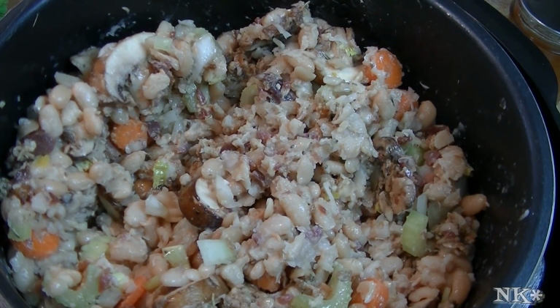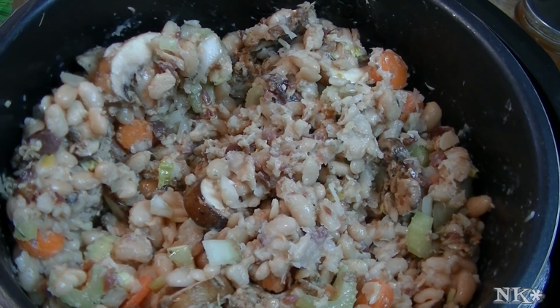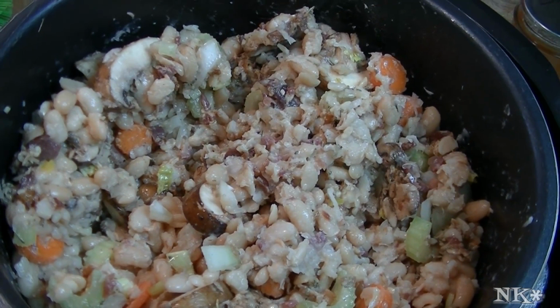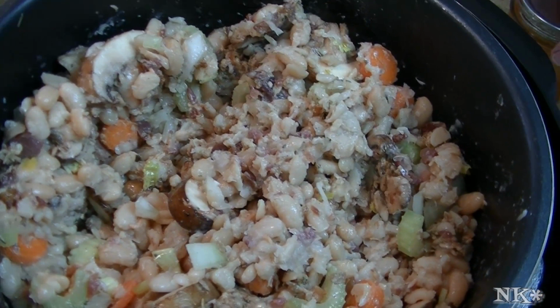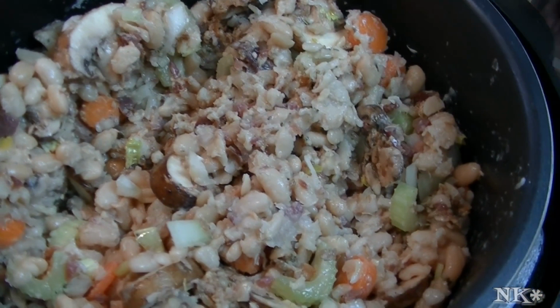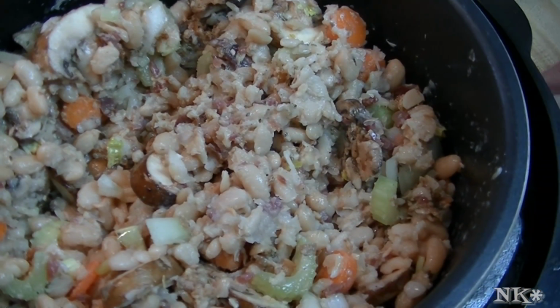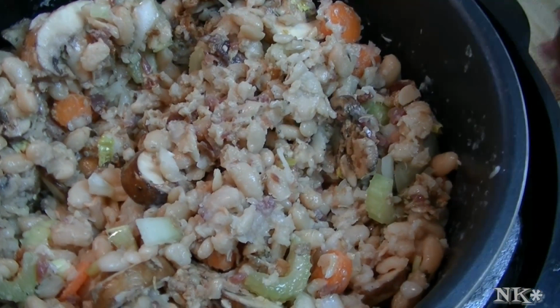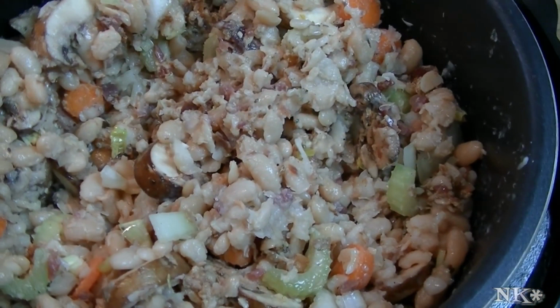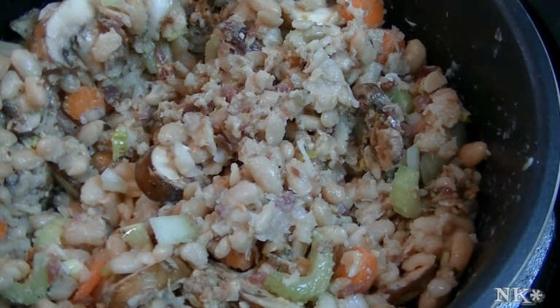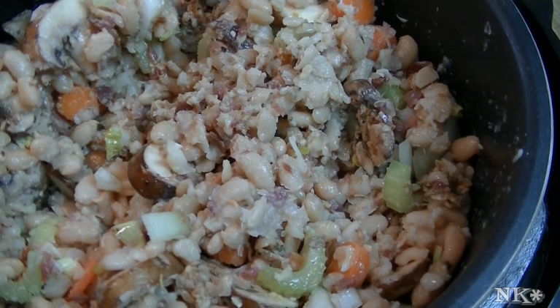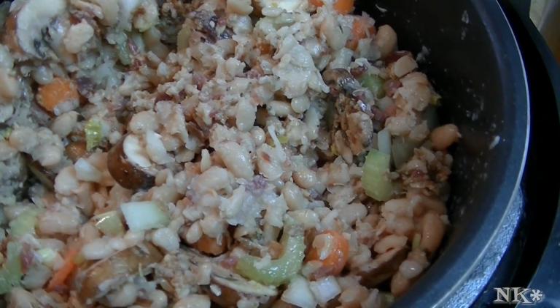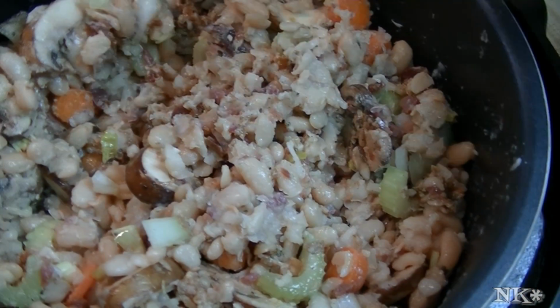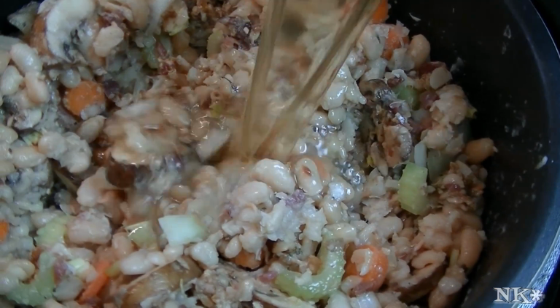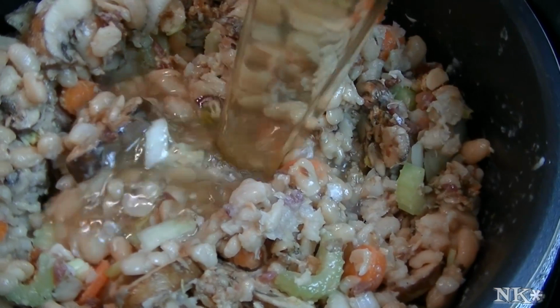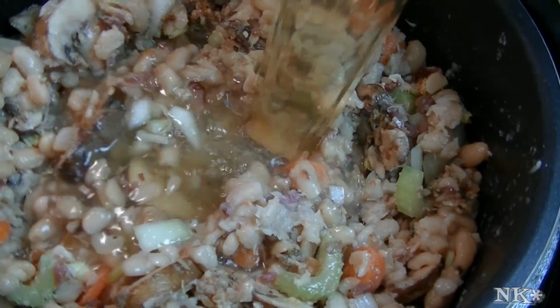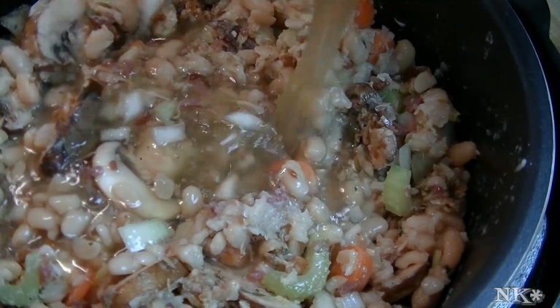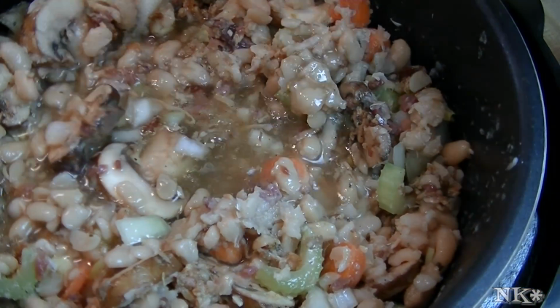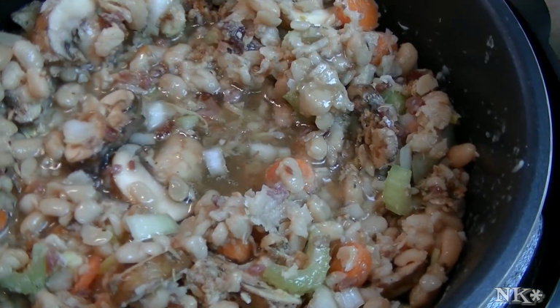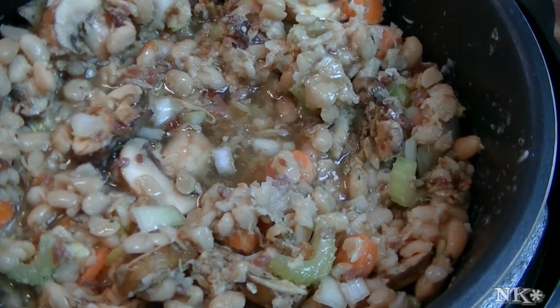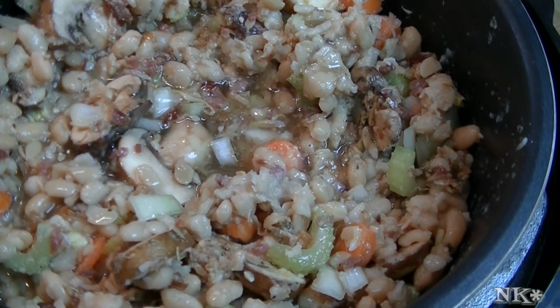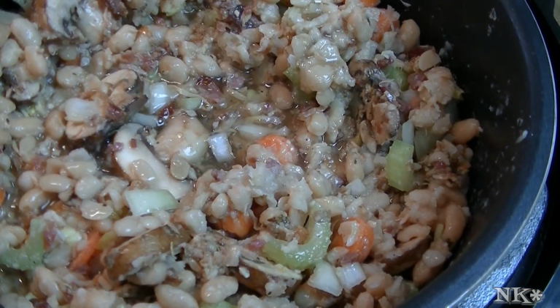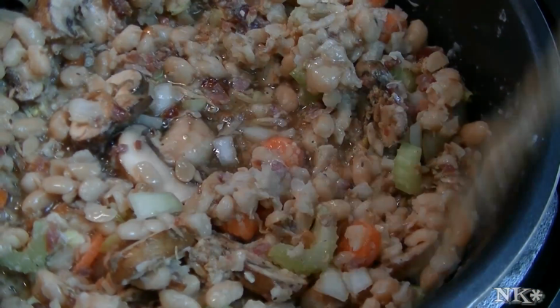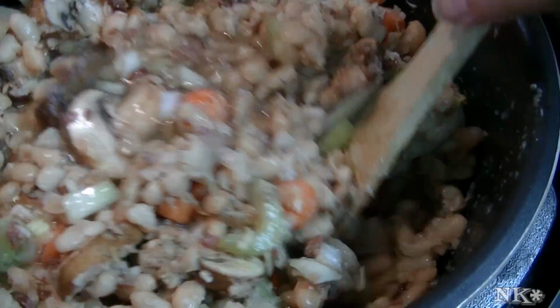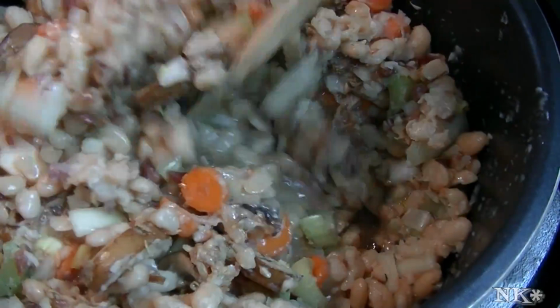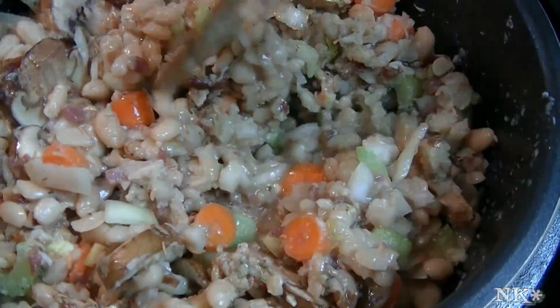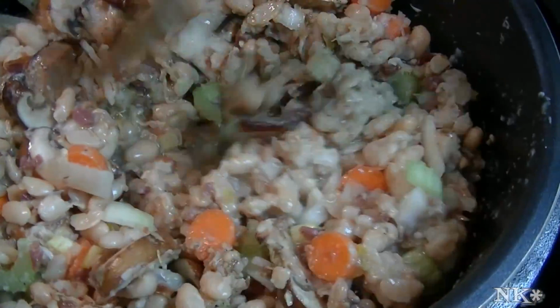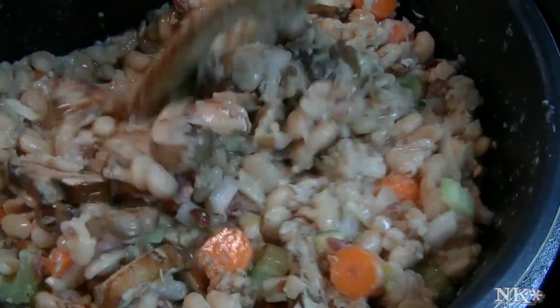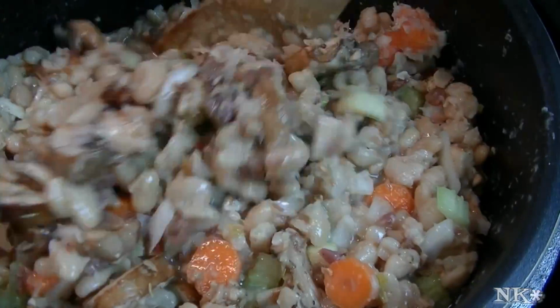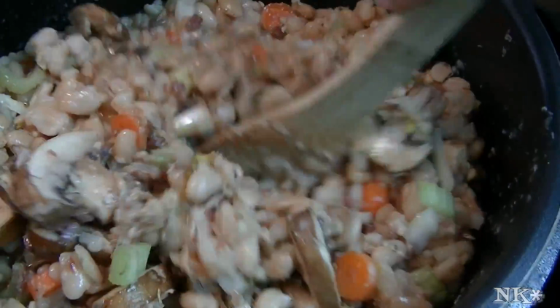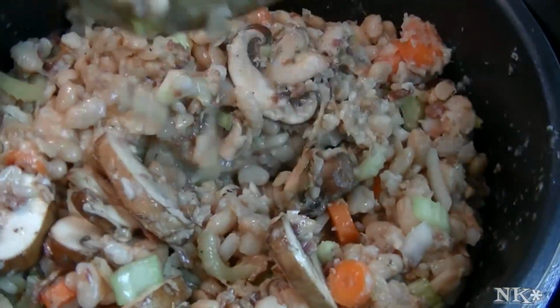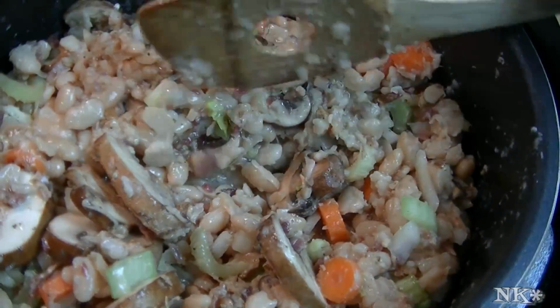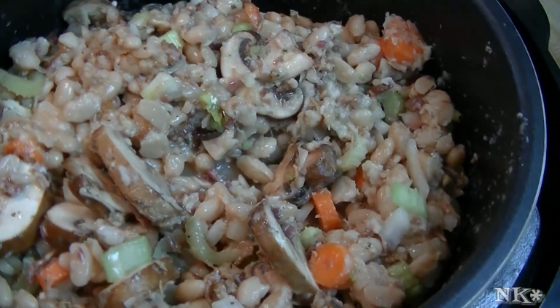I have a couple of quarts of my home-canned chicken stock over here, and I'm just going to add those in. Let's see where we're at — I might need the second one. Definitely definitely going to need the second one.